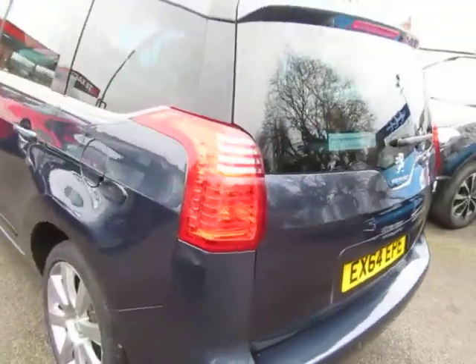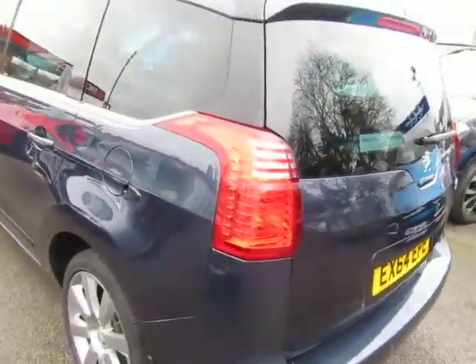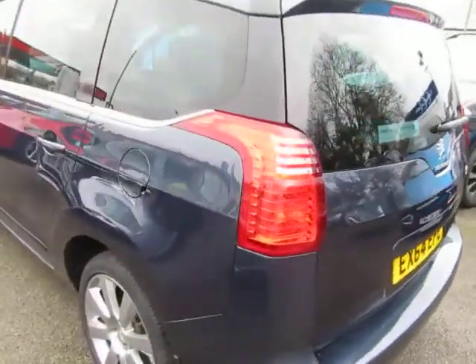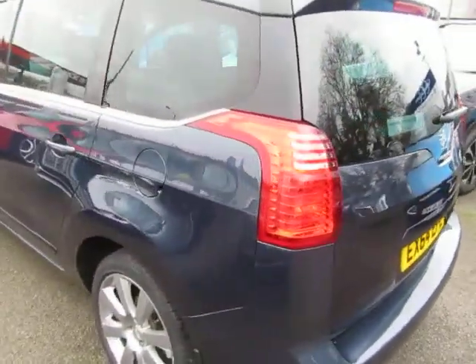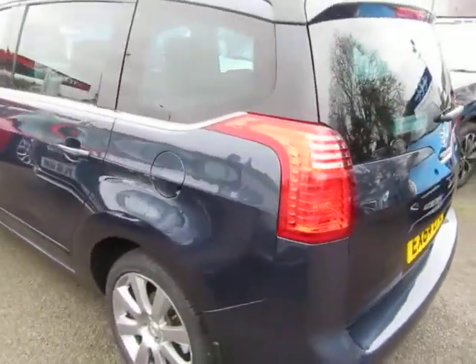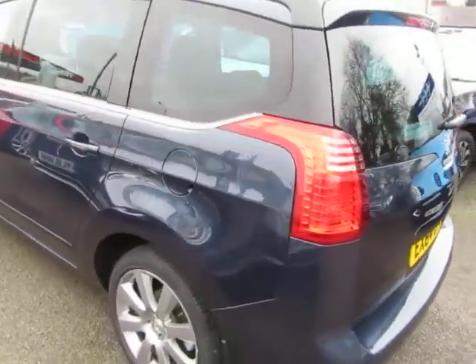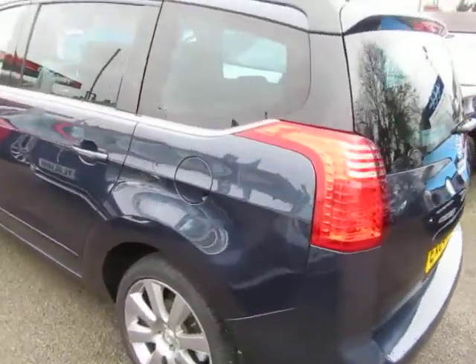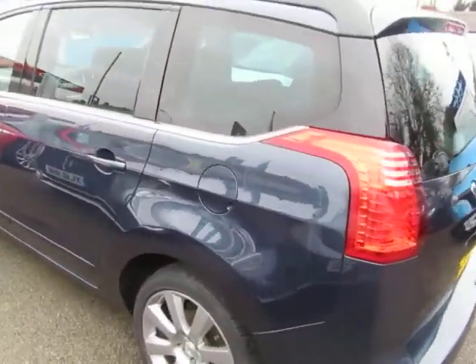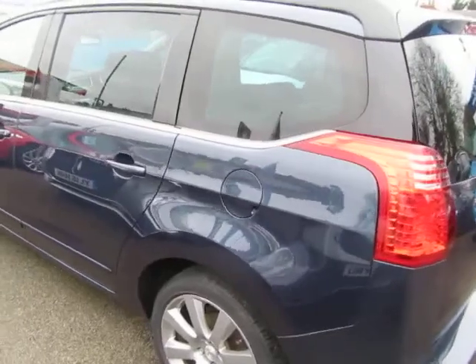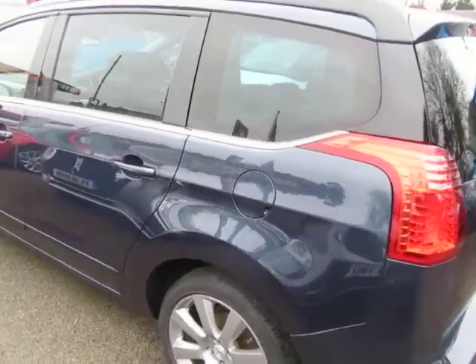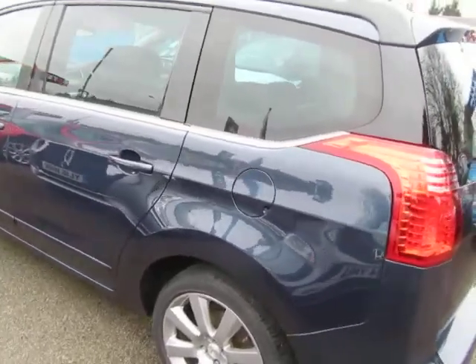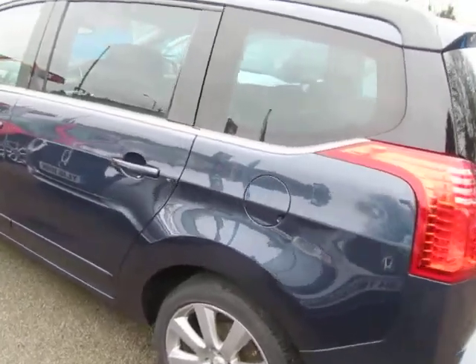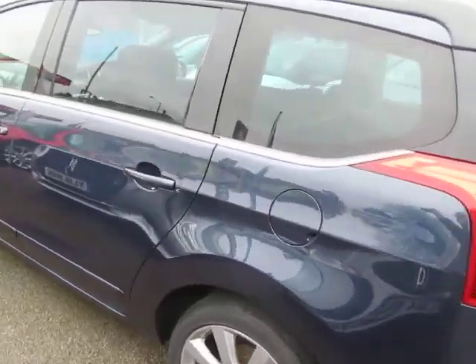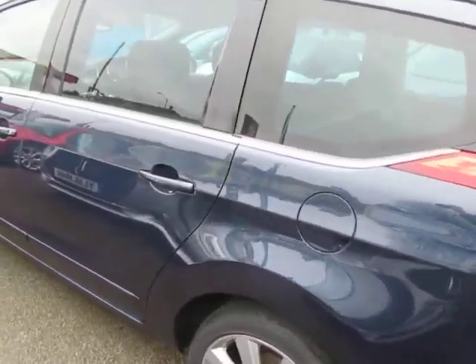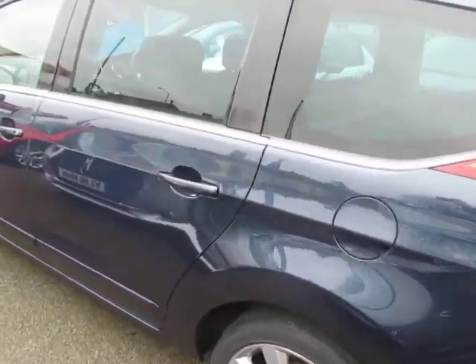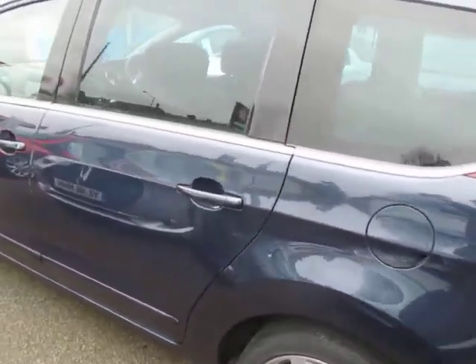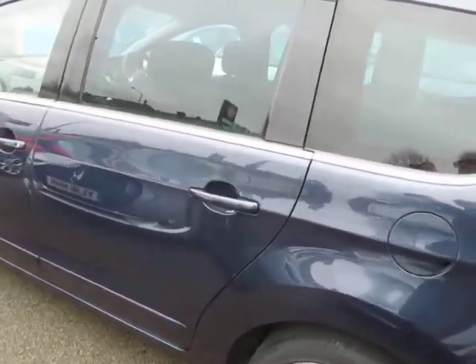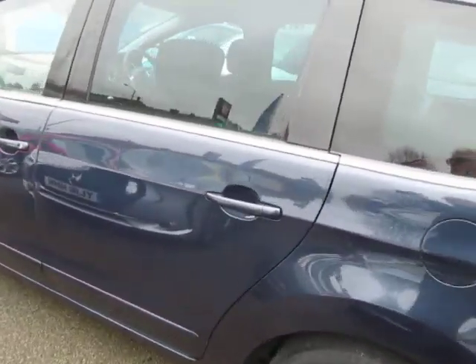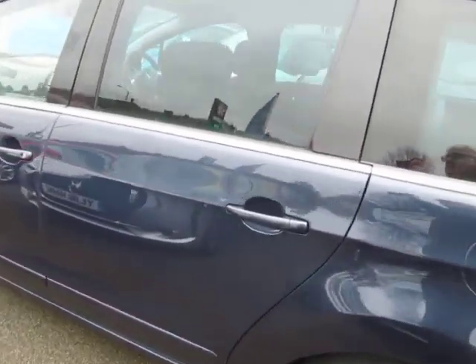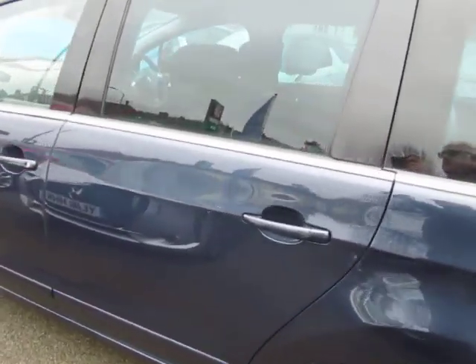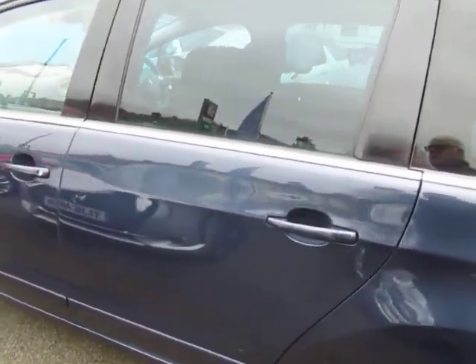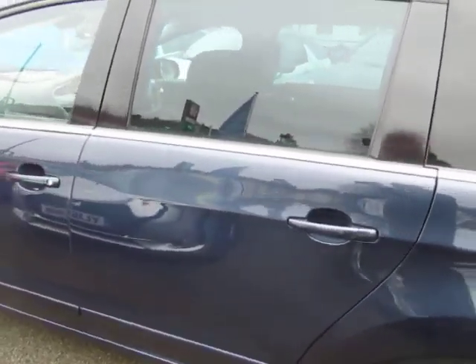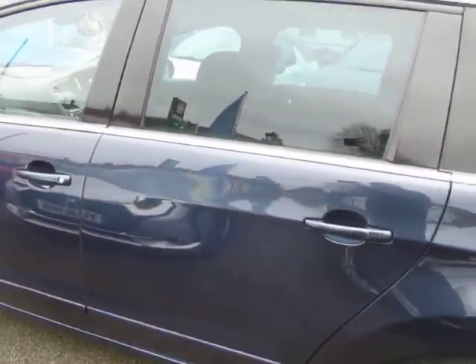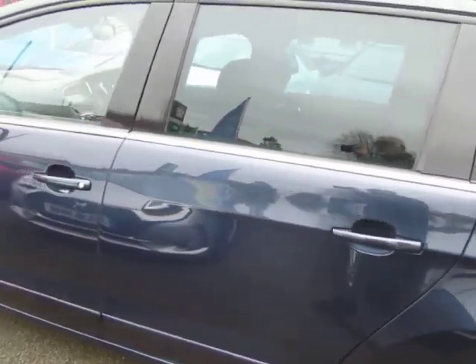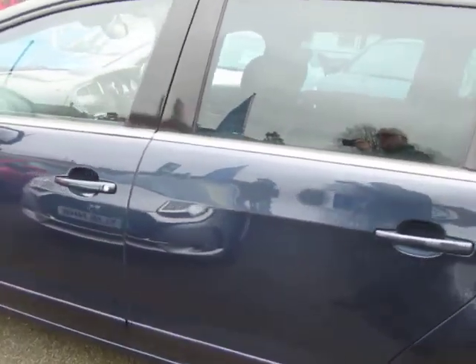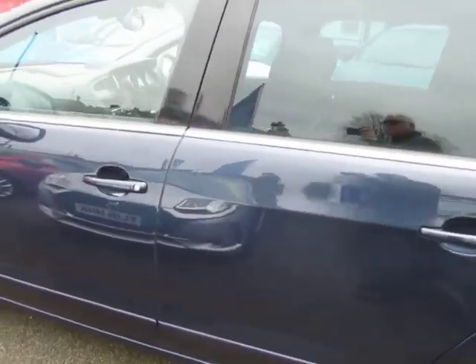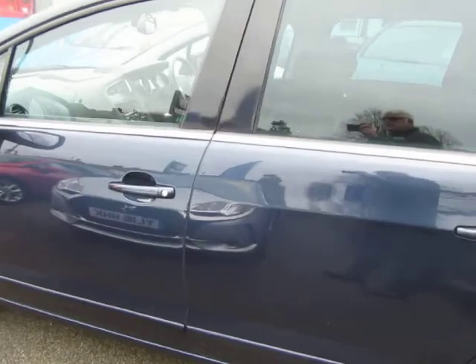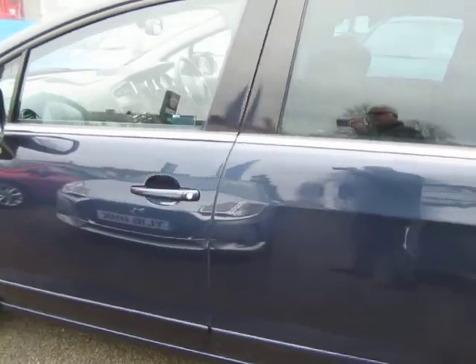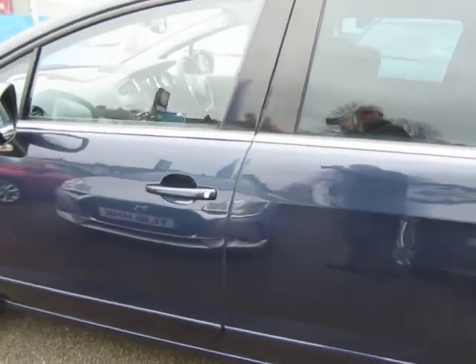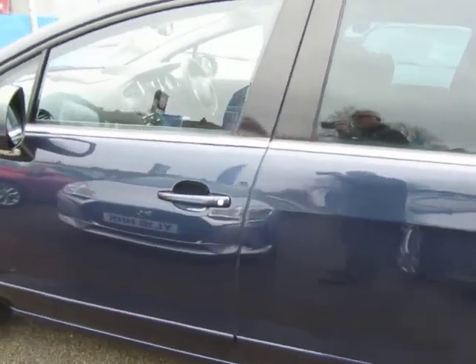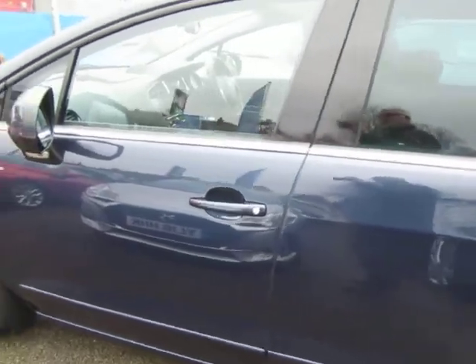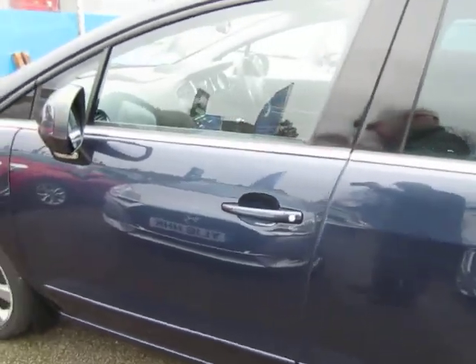If you want to take a look on the inside, we've got a 360 view shot there, so it gives you a look at the inside. It's well presented both inside and out.